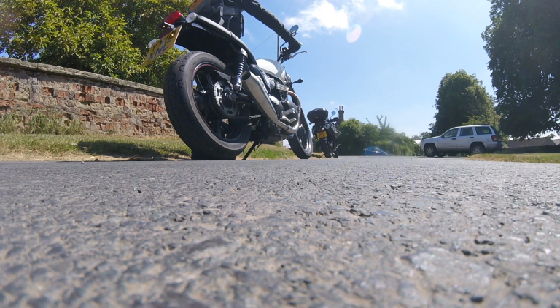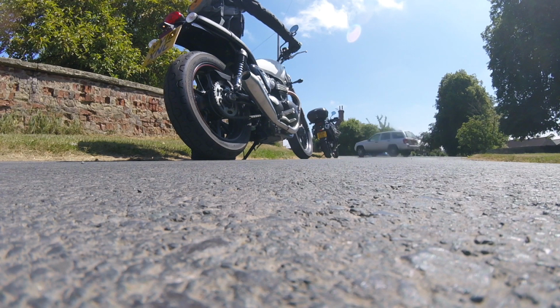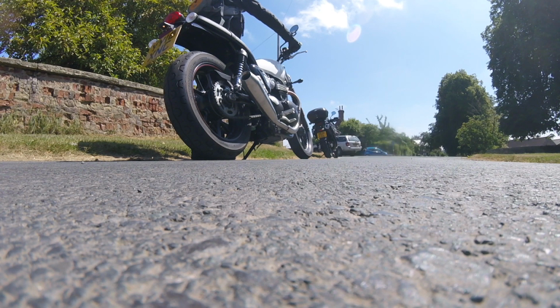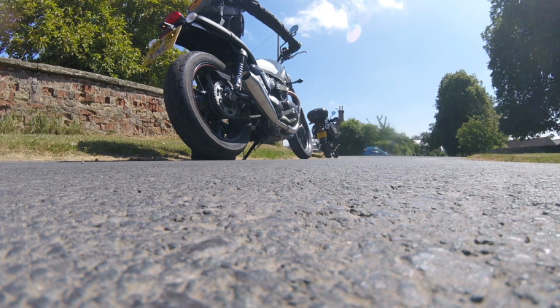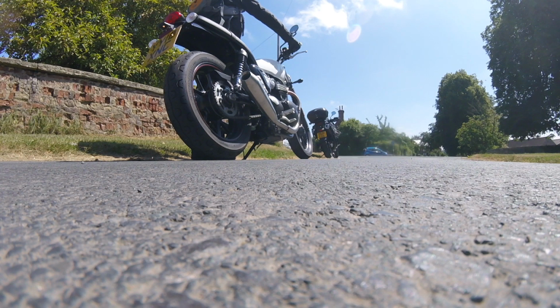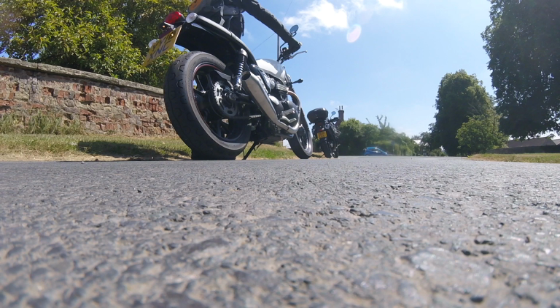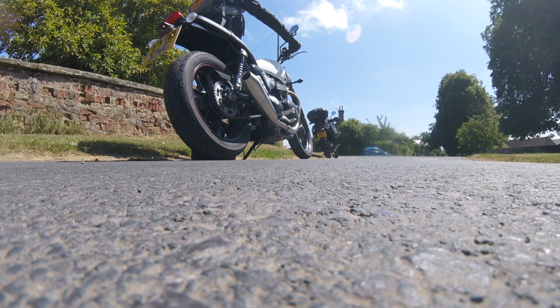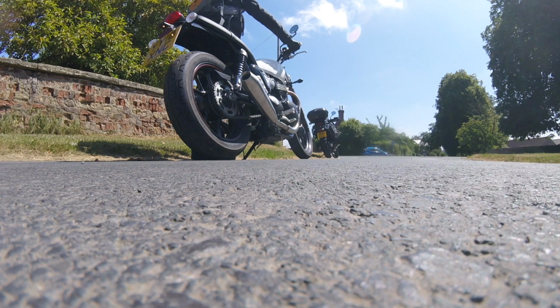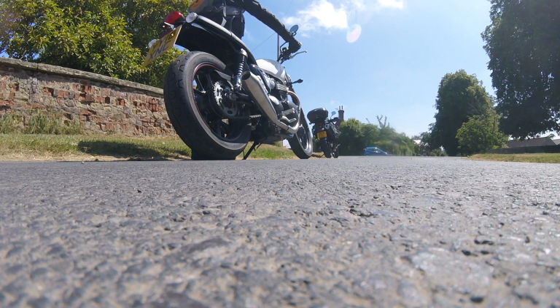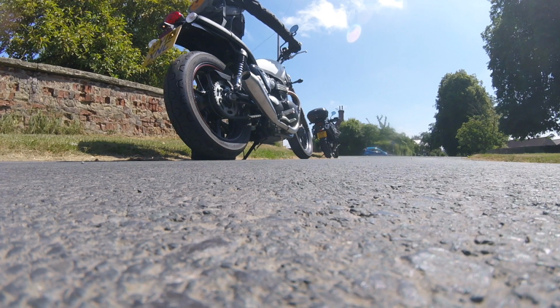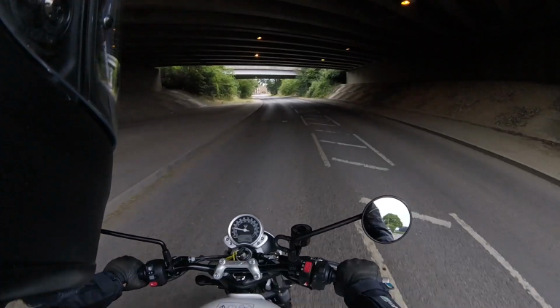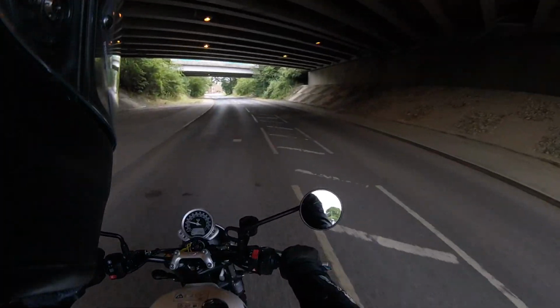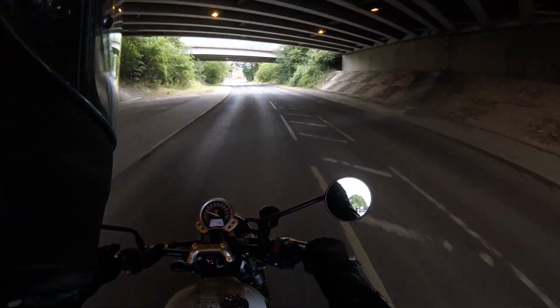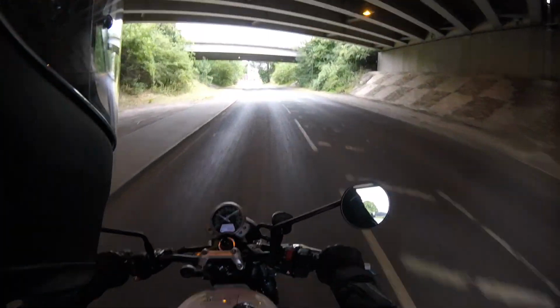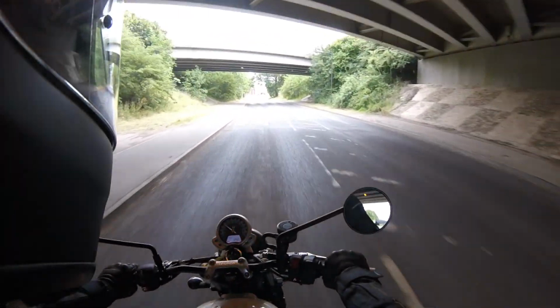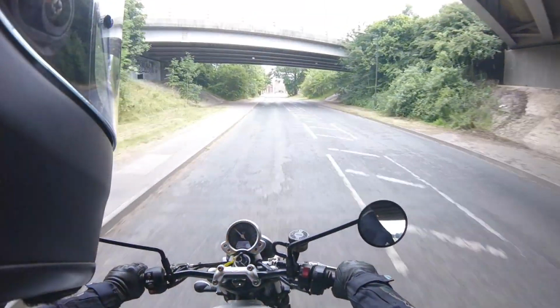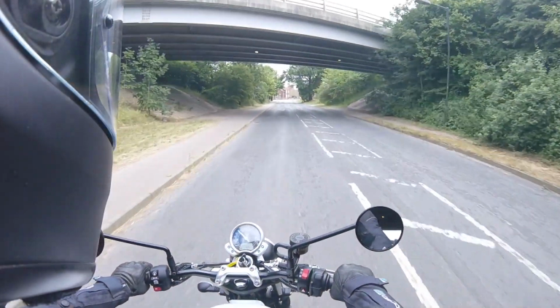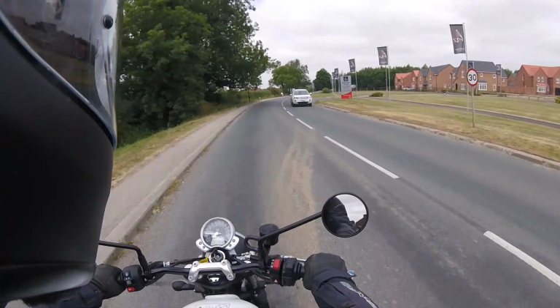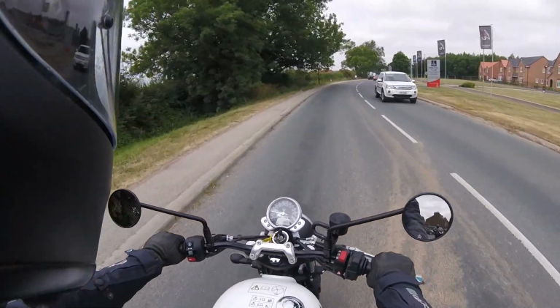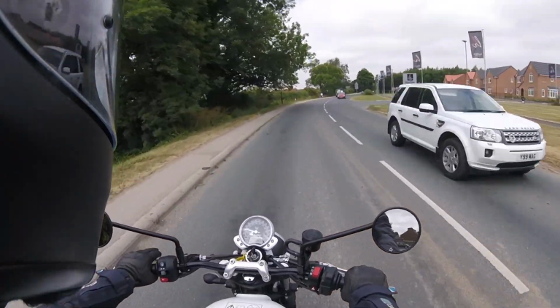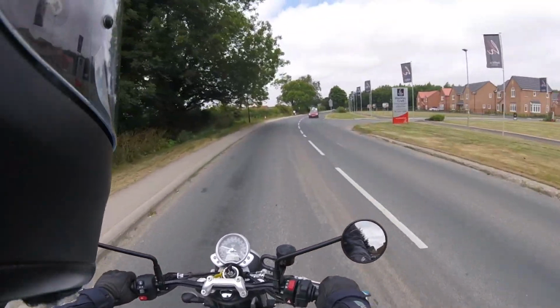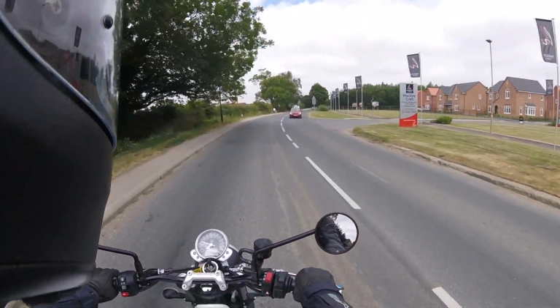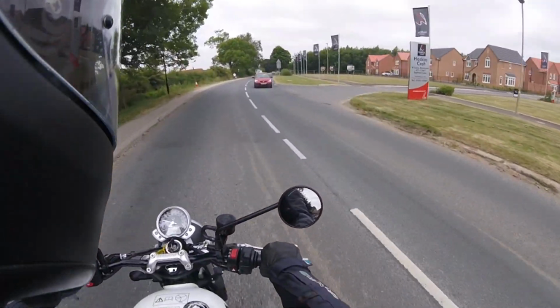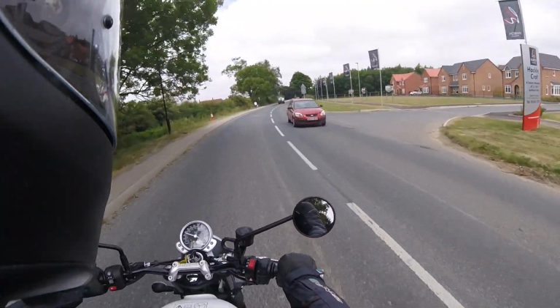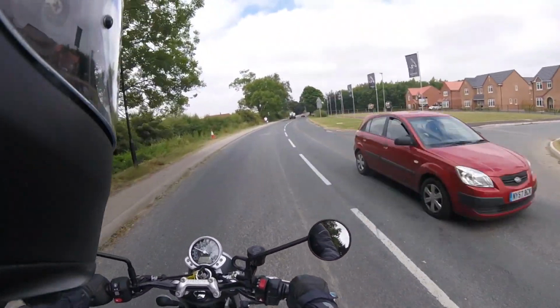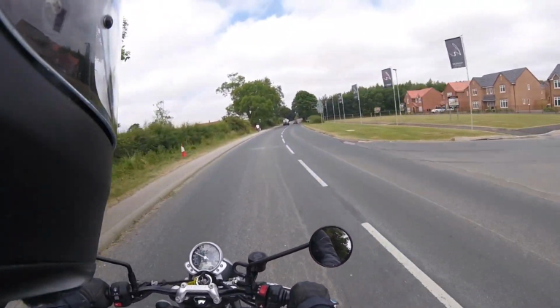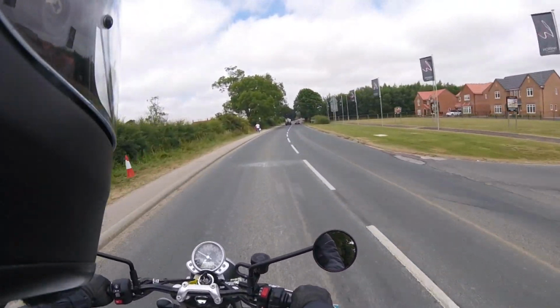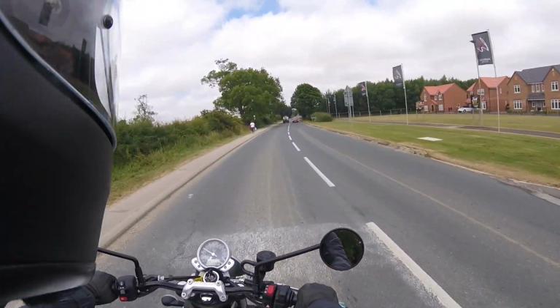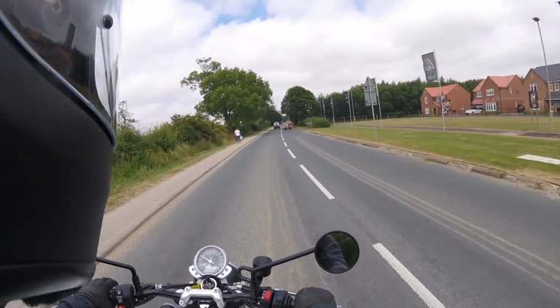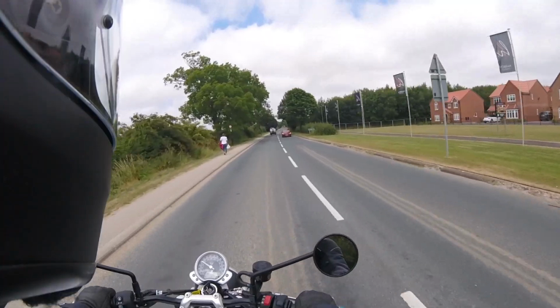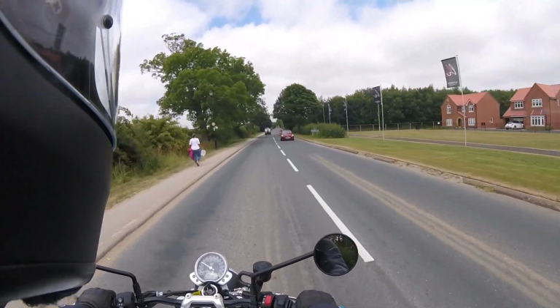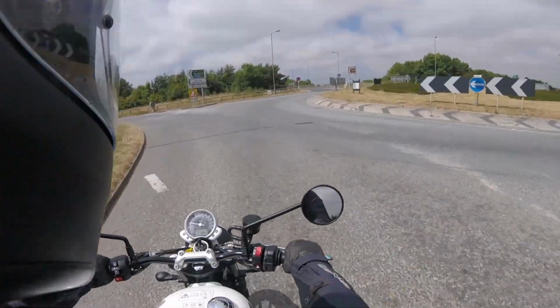The Street Twin has a 900cc engine, so you'd think it's going to be quite hefty, but actually it's pretty light and small. I had it parked next to a friend's Honda CB125F and they were about the same length and about the same height too.